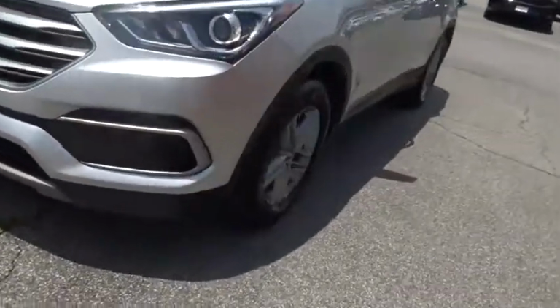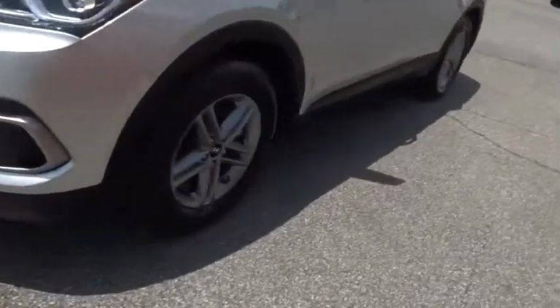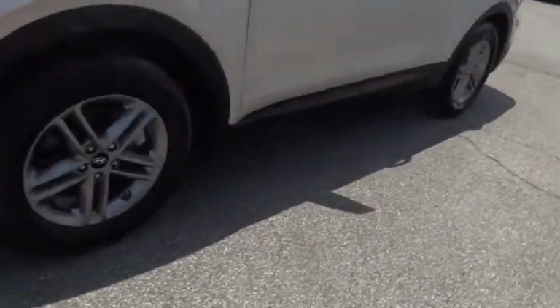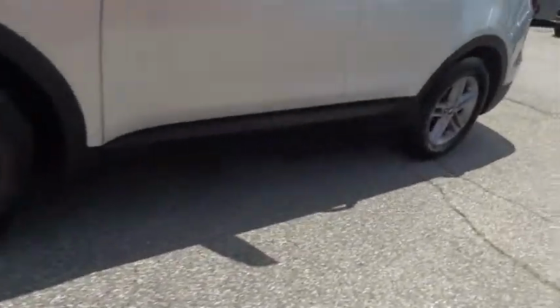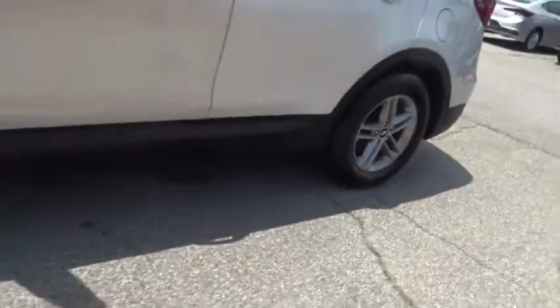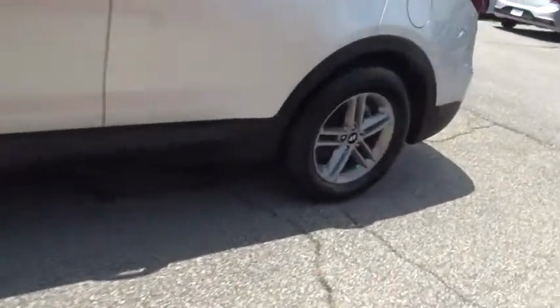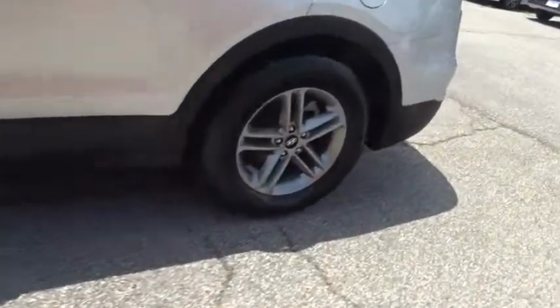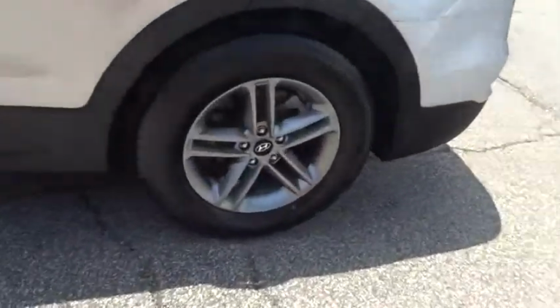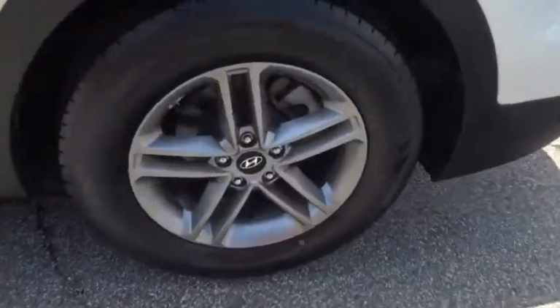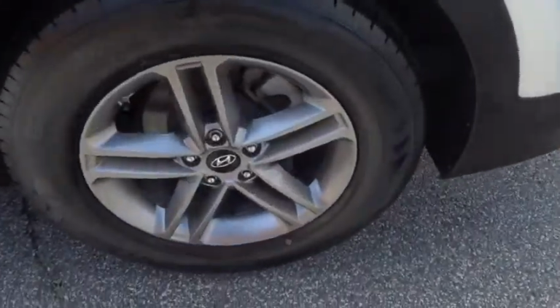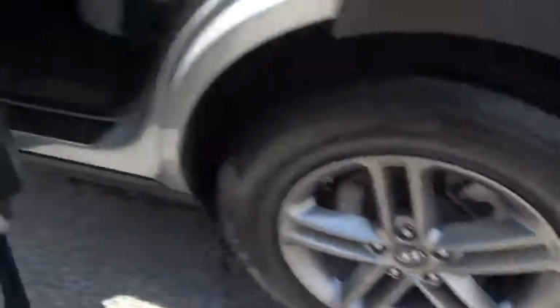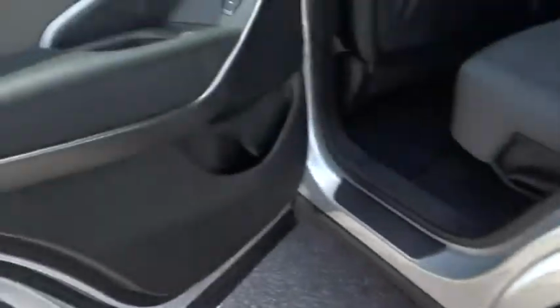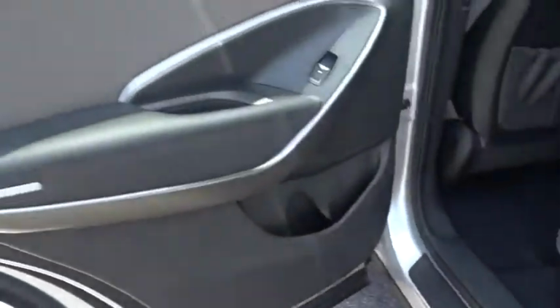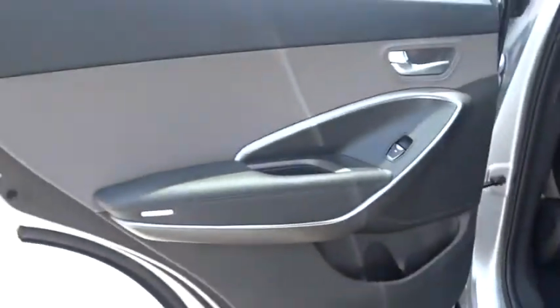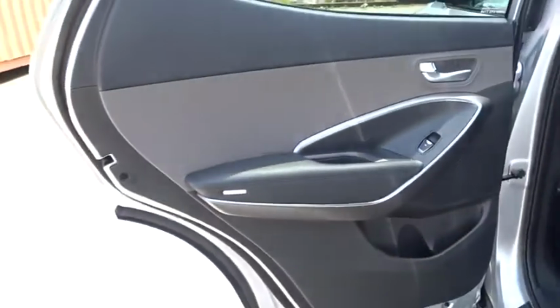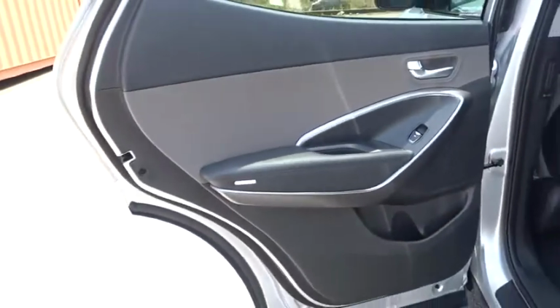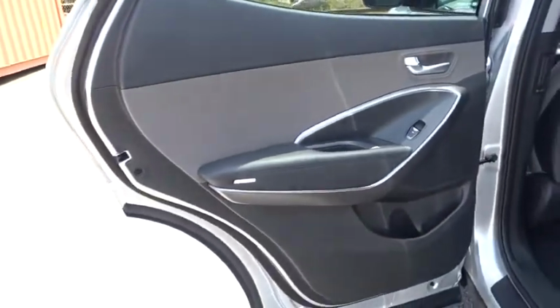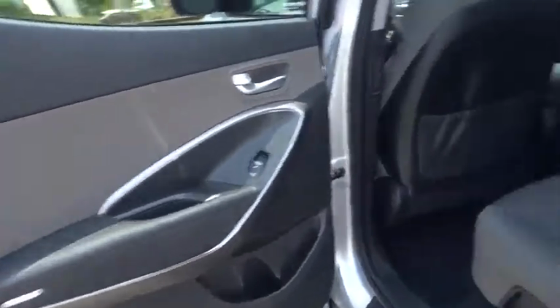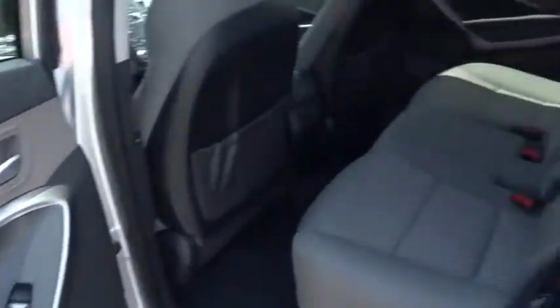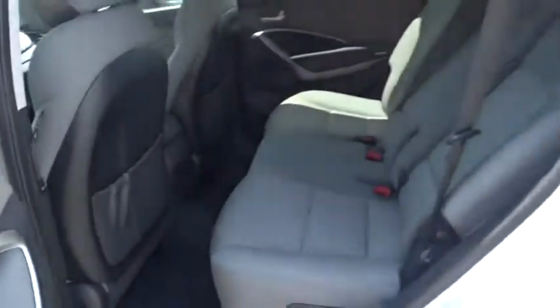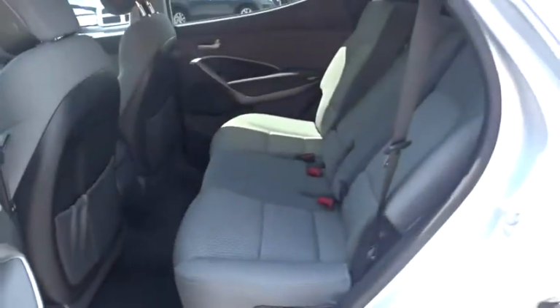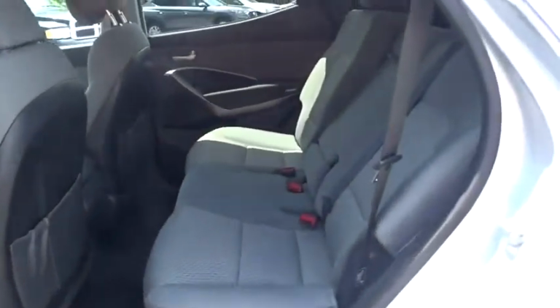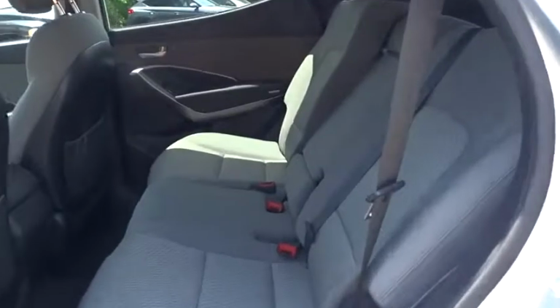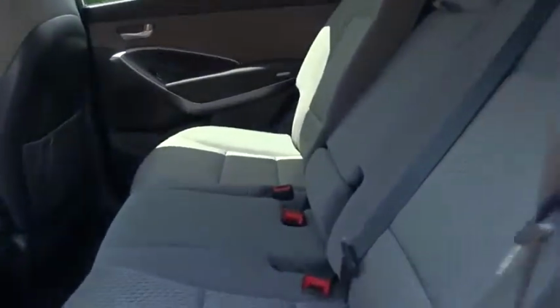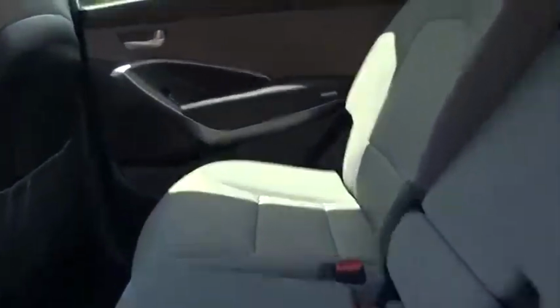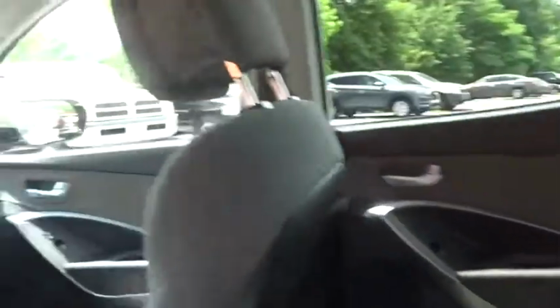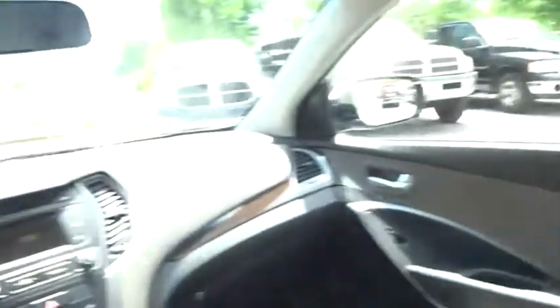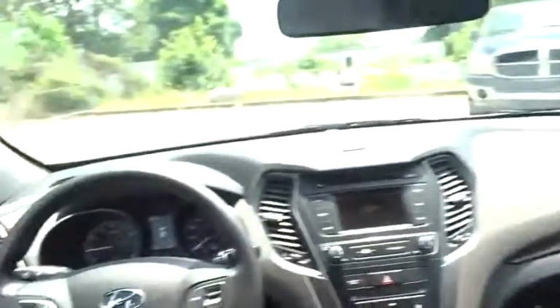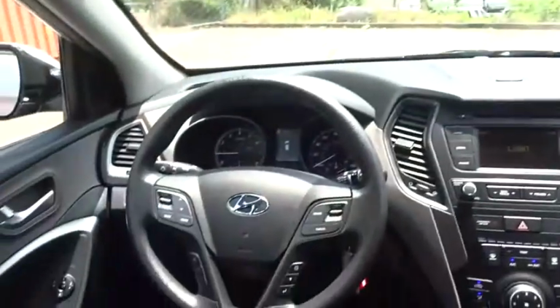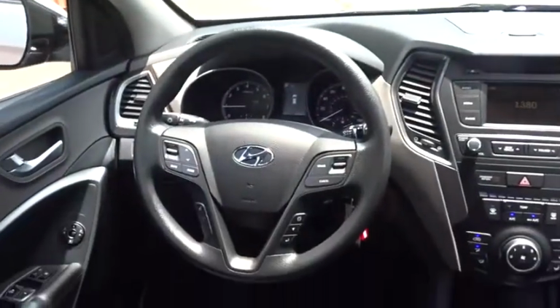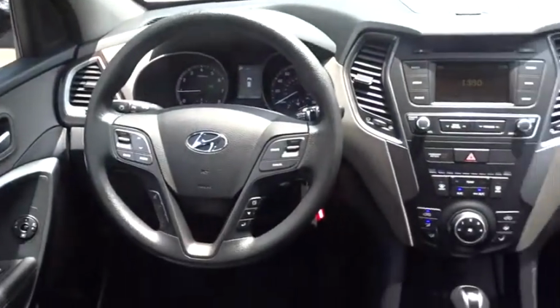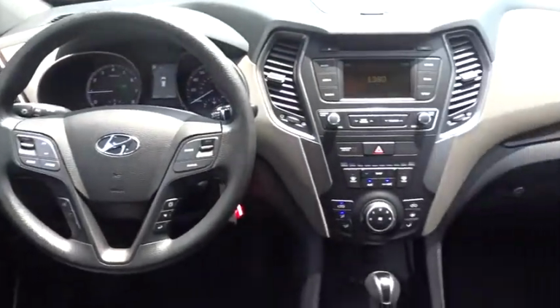Bluetooth, power steering, adjustable steering wheel, aluminum wheels, four-wheel disc brakes, cruise control, rear defrost, AM FM stereo radio, MP3 player, CD player, power door locks, bucket seats.